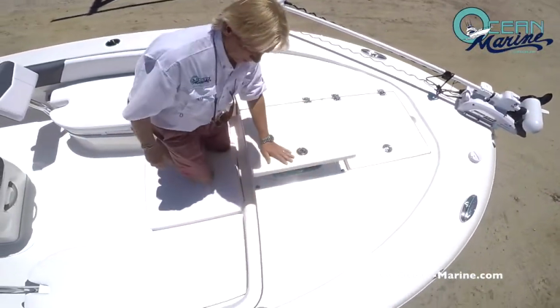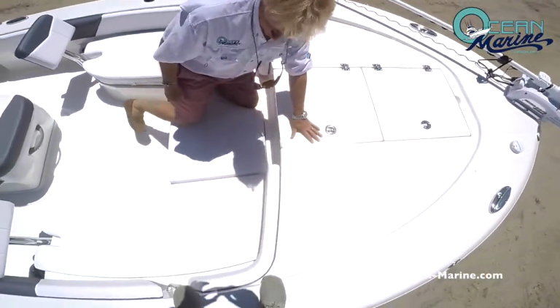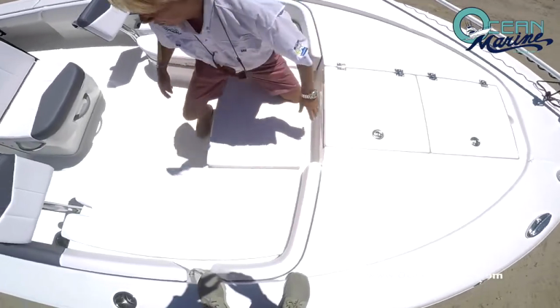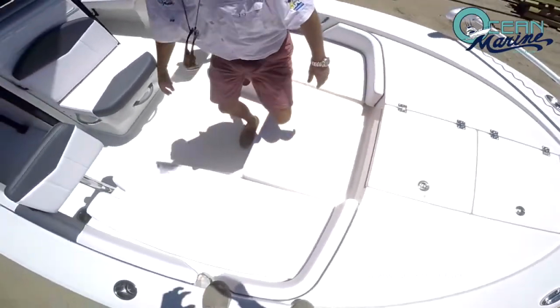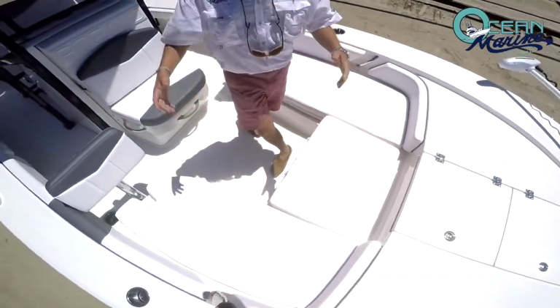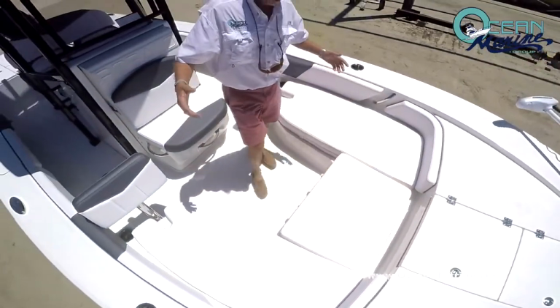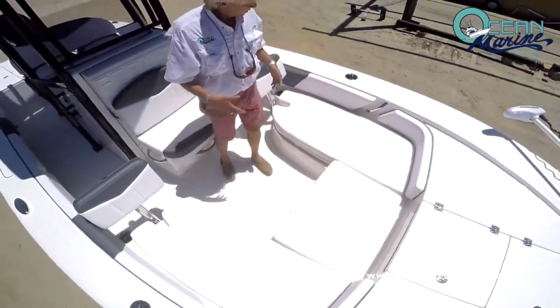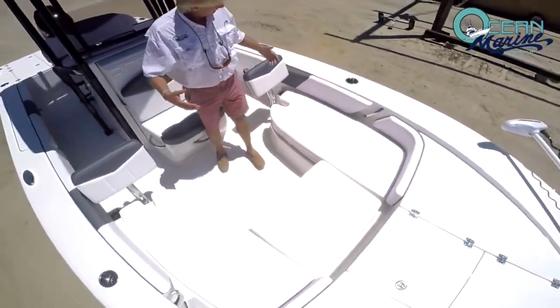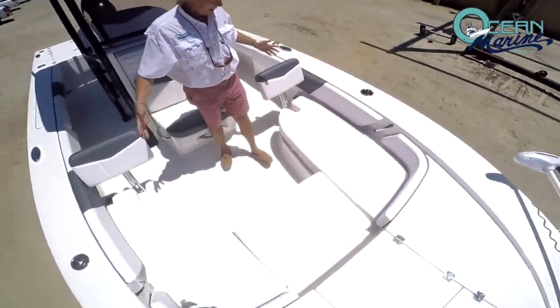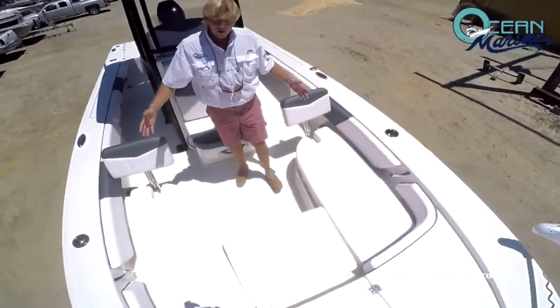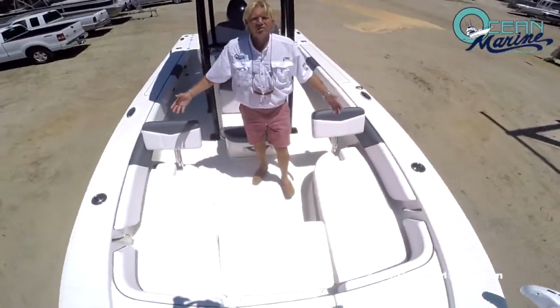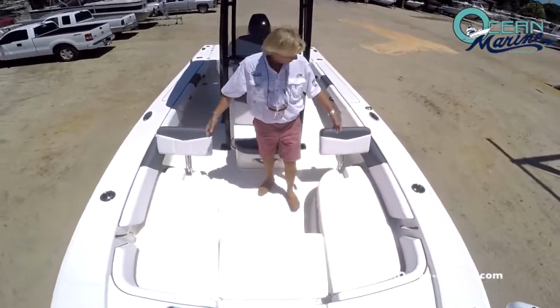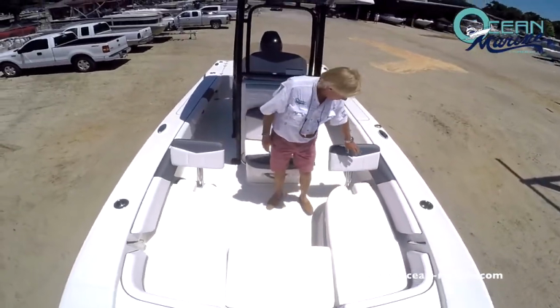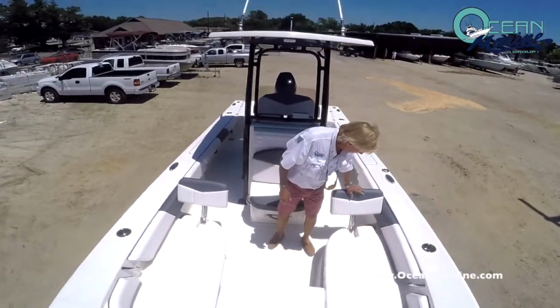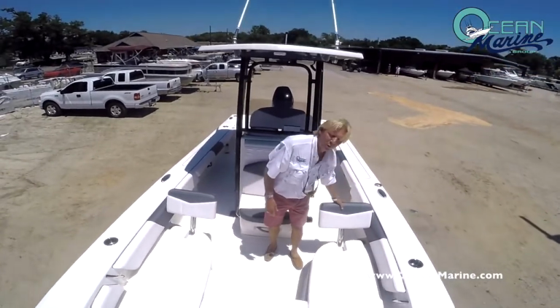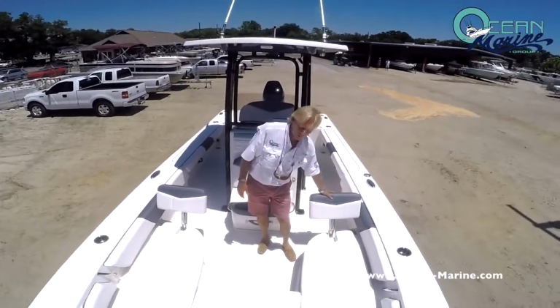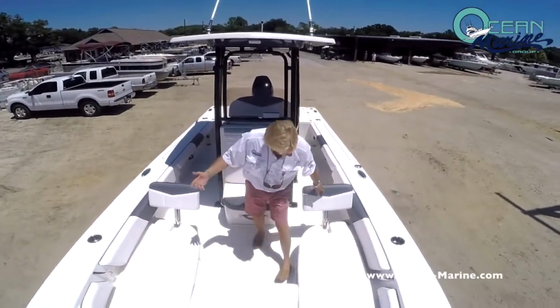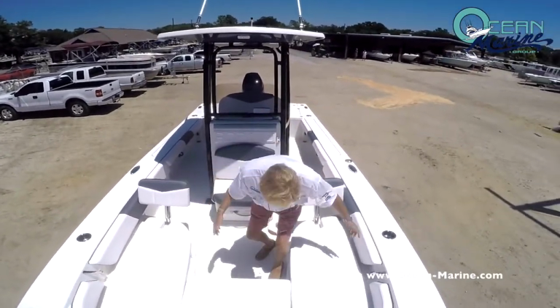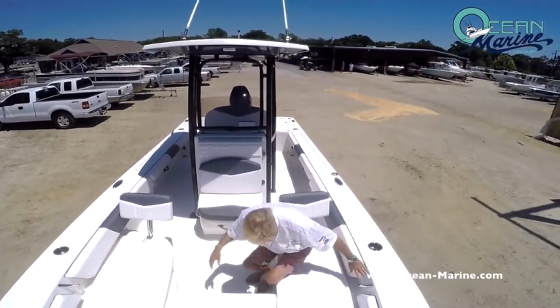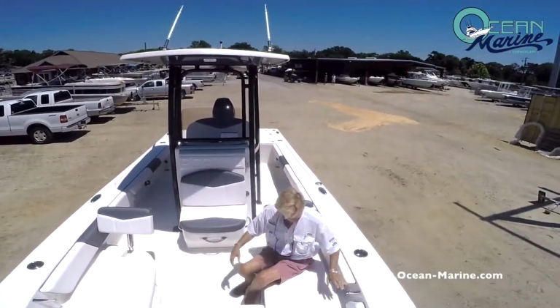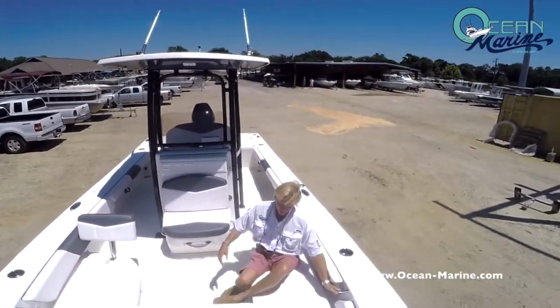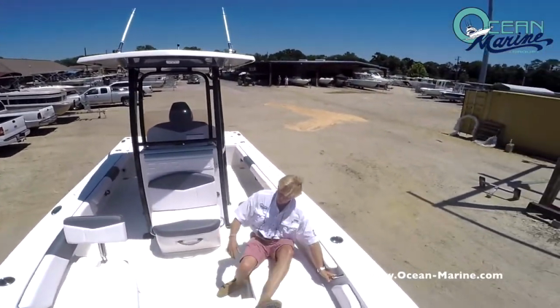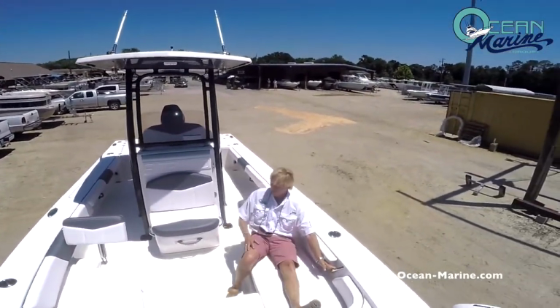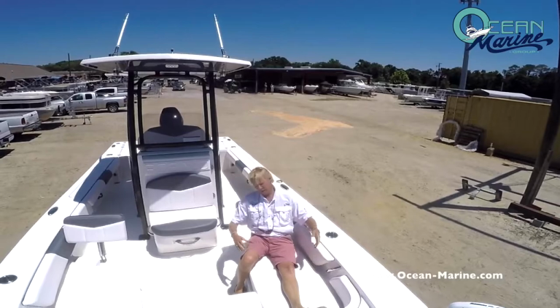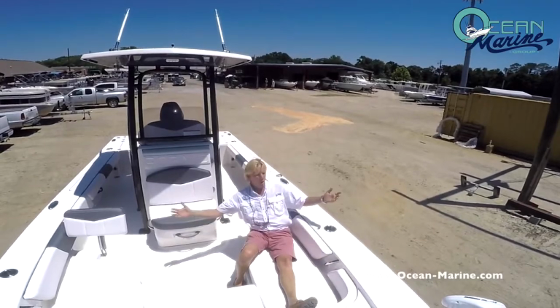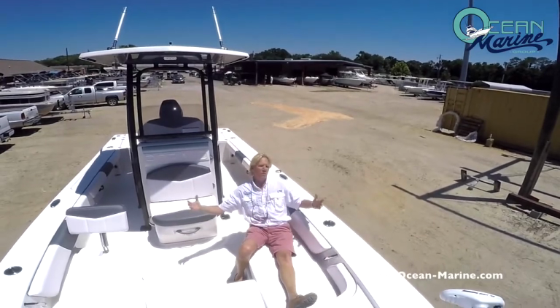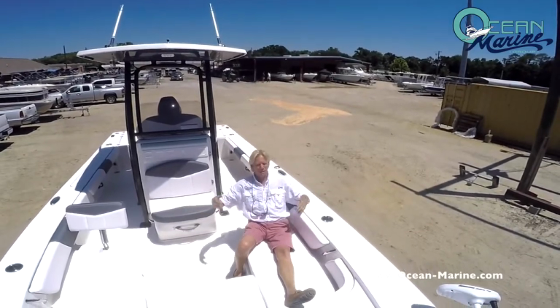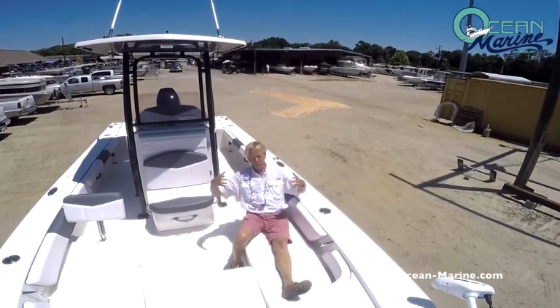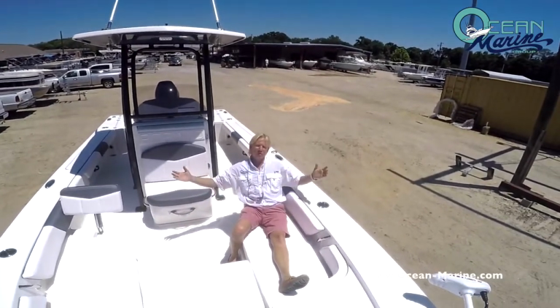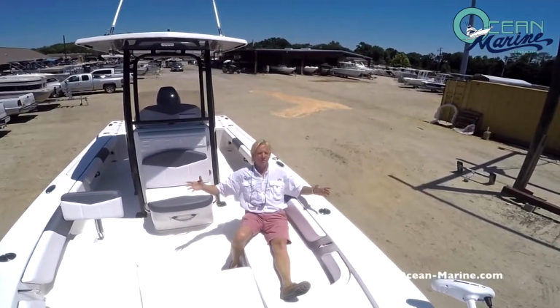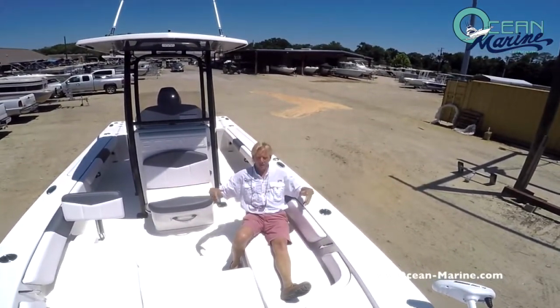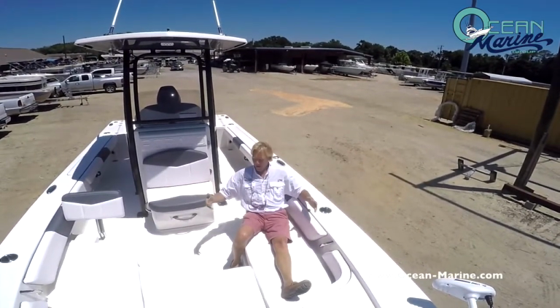Talking about the seating, this bayboat has plenty of seating. You have the backrests that are removable, so it's nice and comfortable with handles to hold on to. Perfect for the family if you just want to go out to the island for a day.